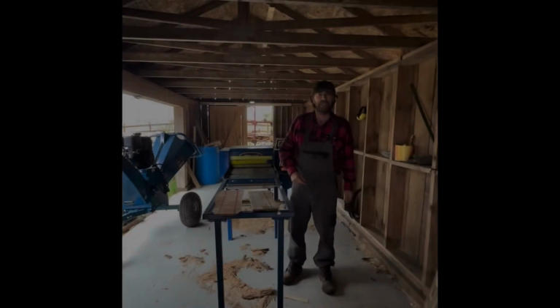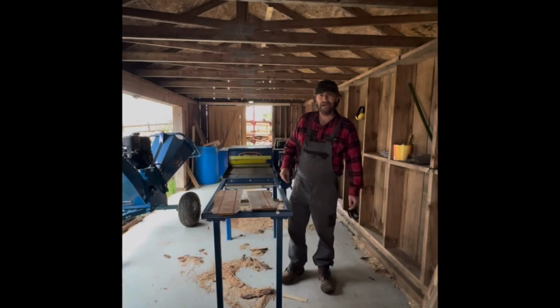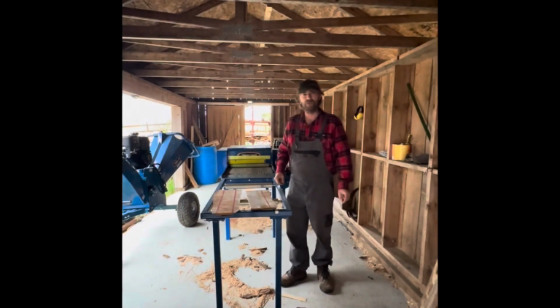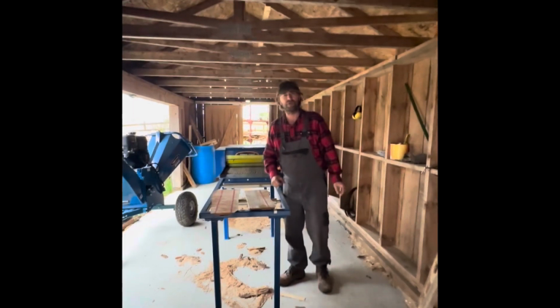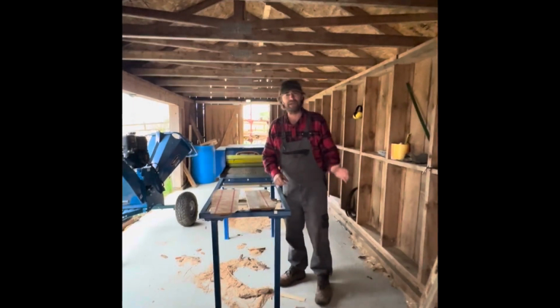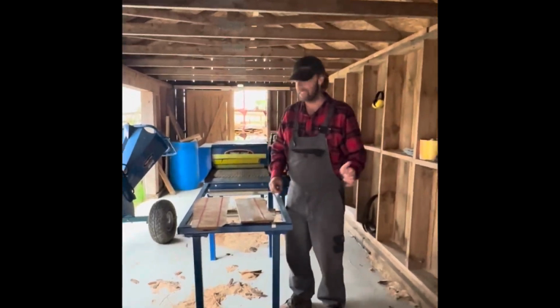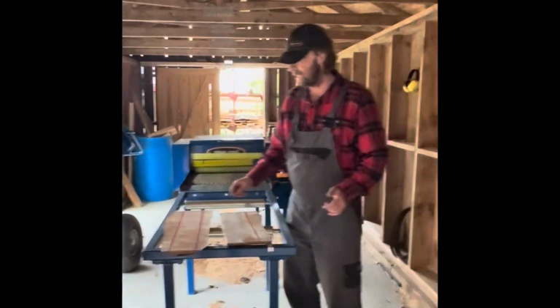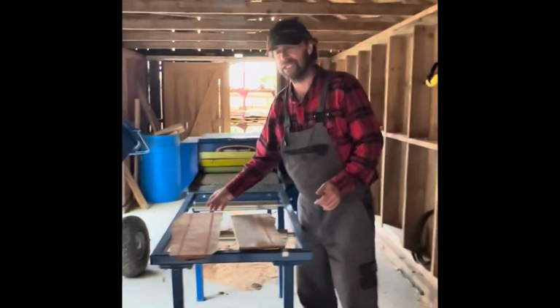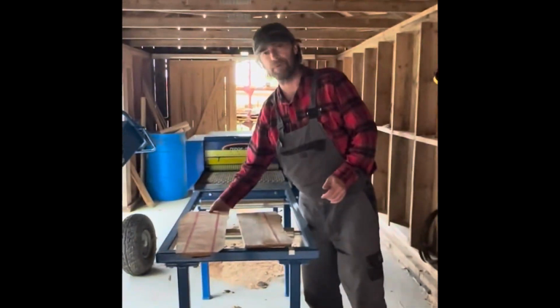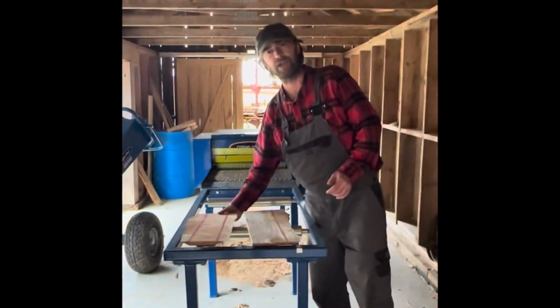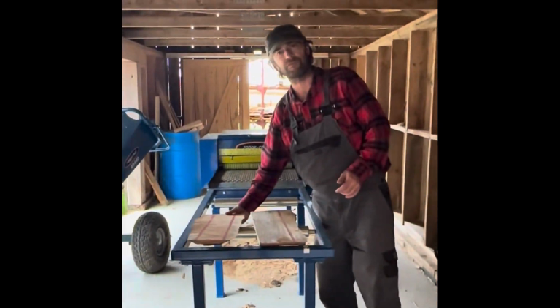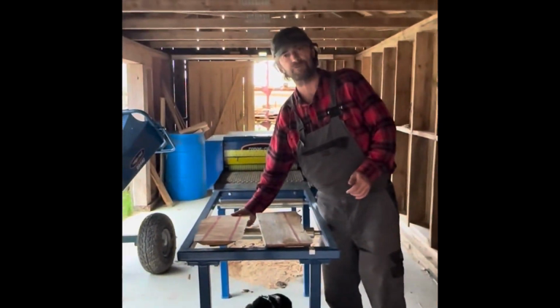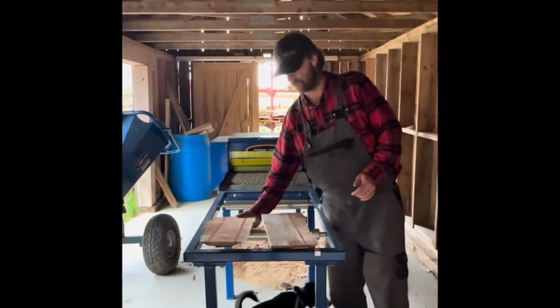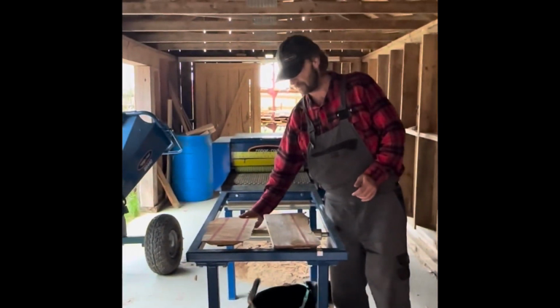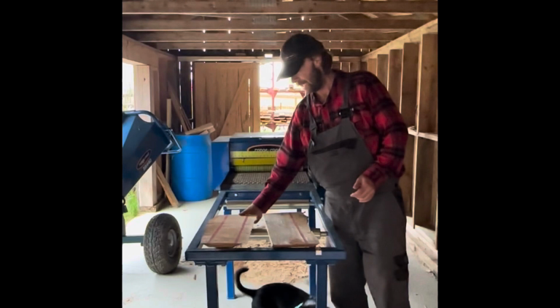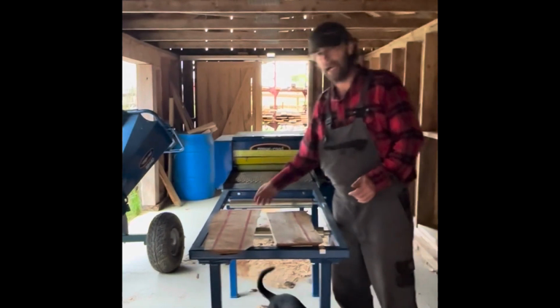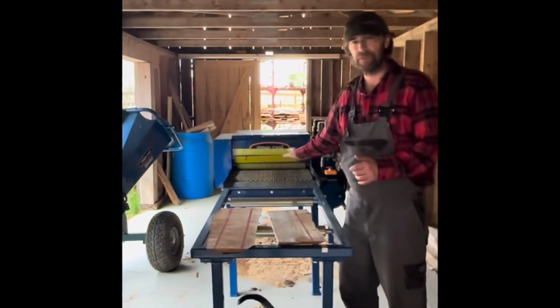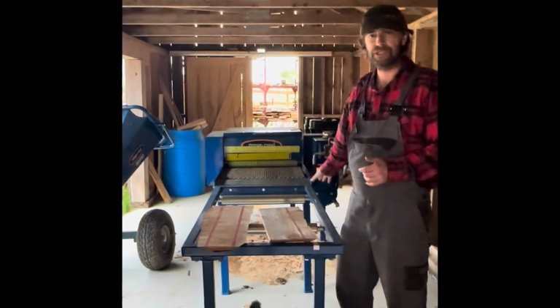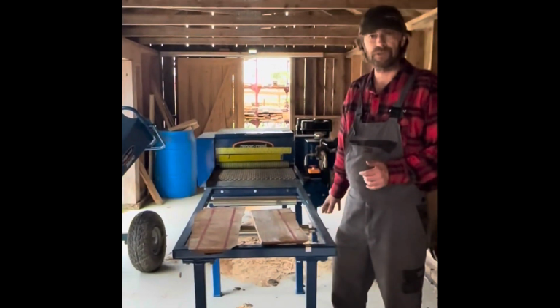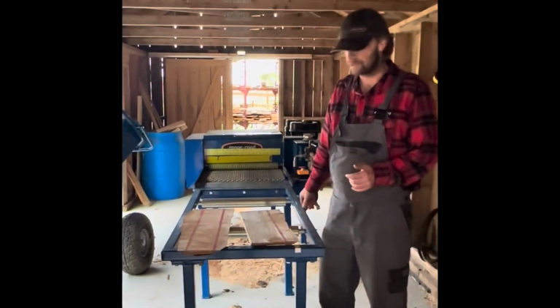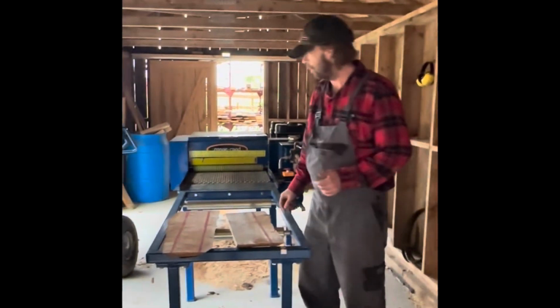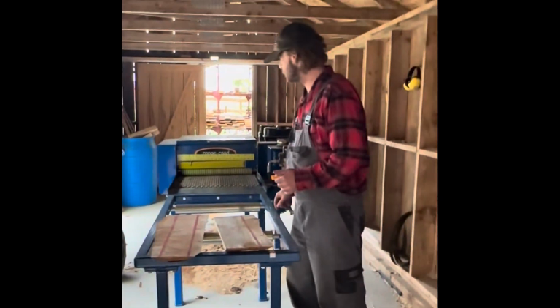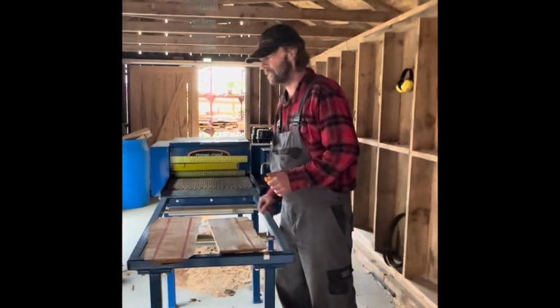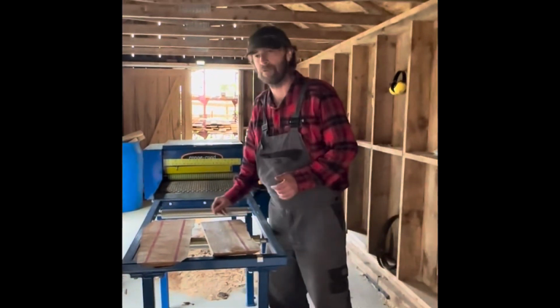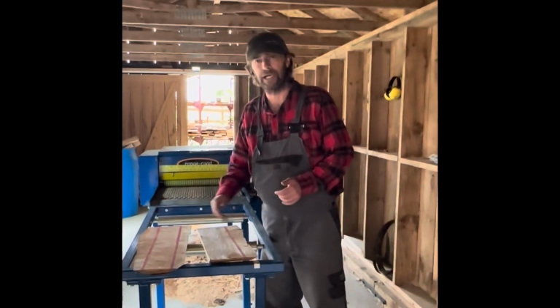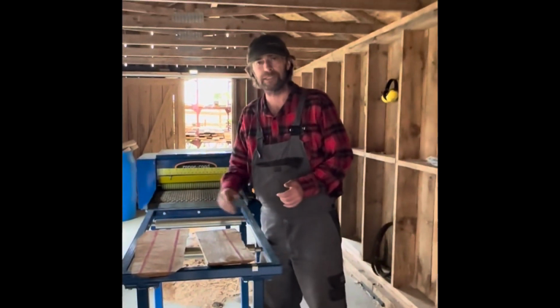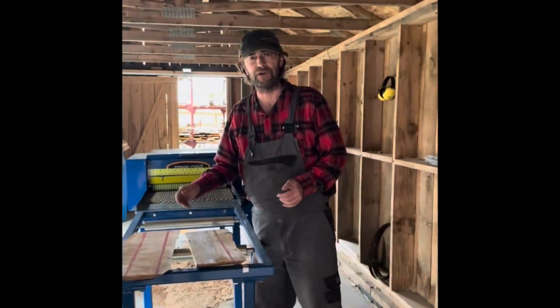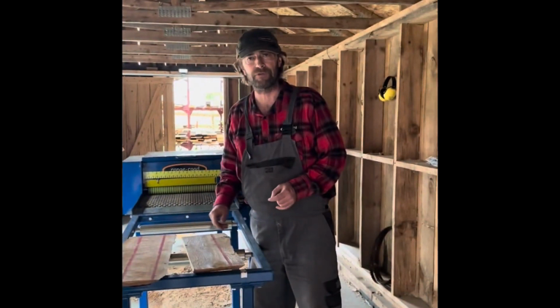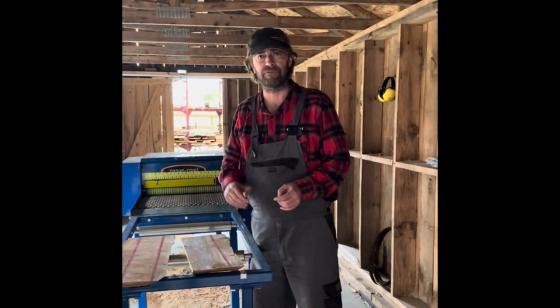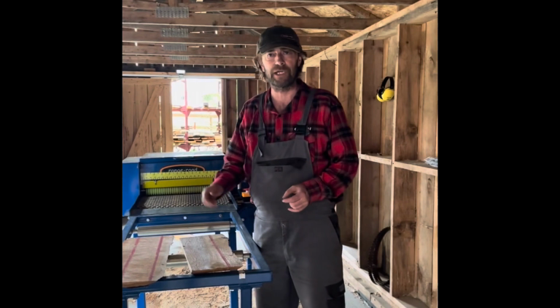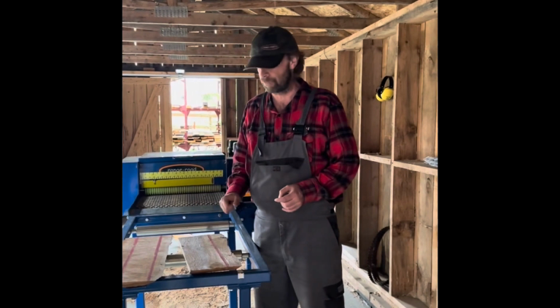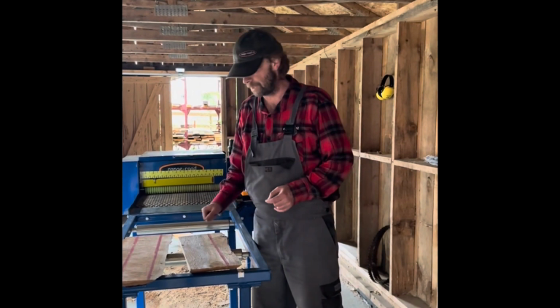Bonjour from Quebec! Hi there, my name is Theo. I'm a big fan of Range Road products. I've had this edger for almost two years now, and I still find out different ways how to work with it.